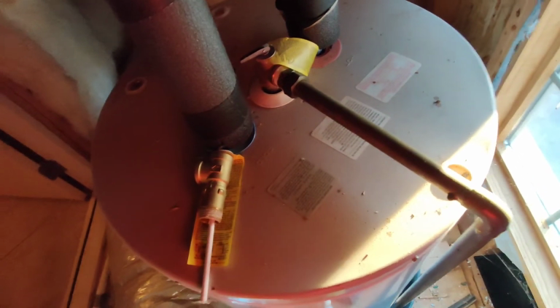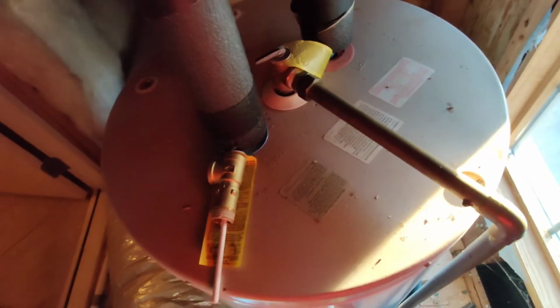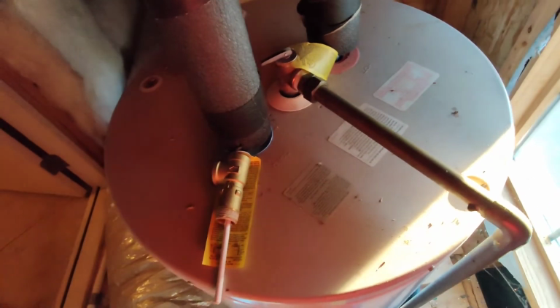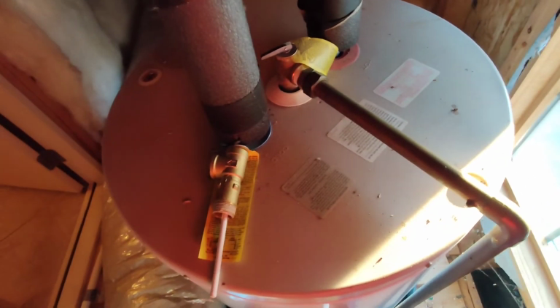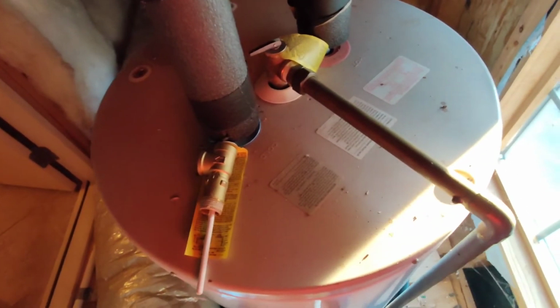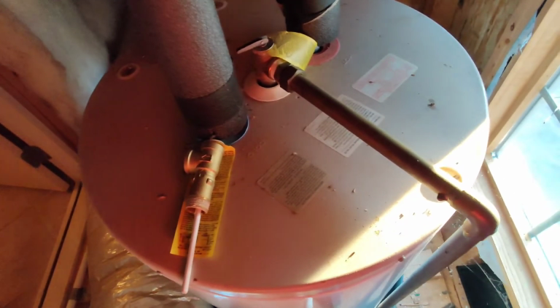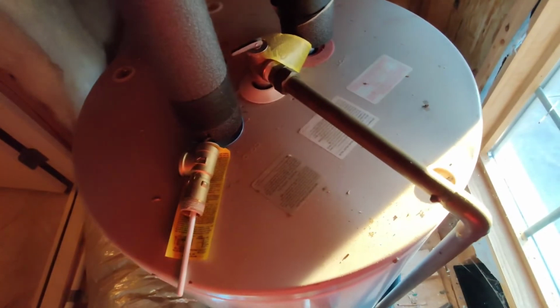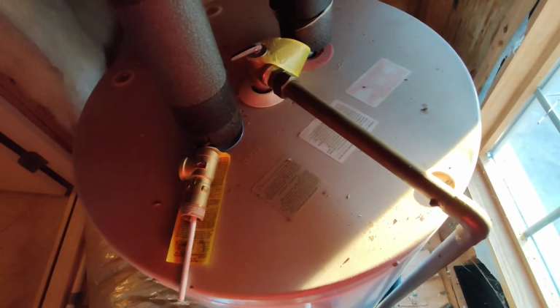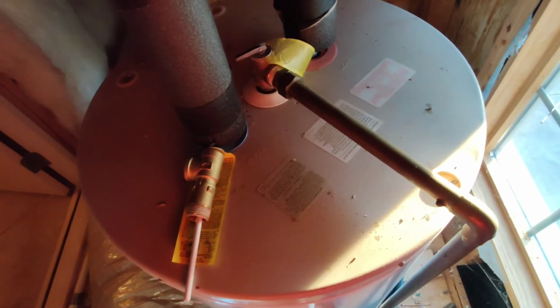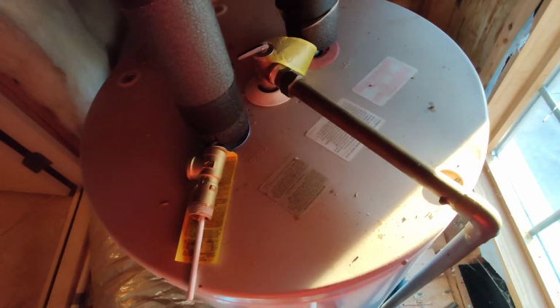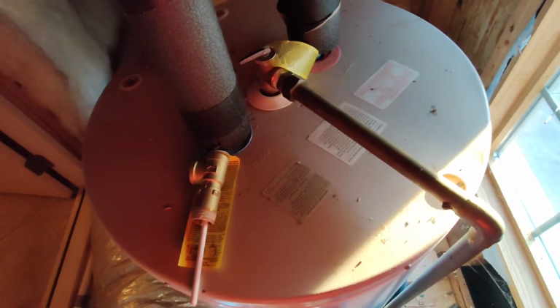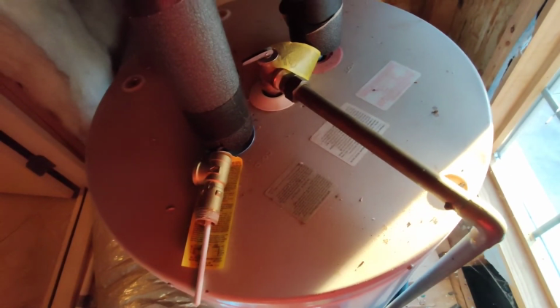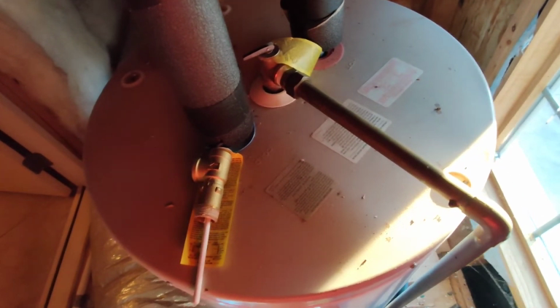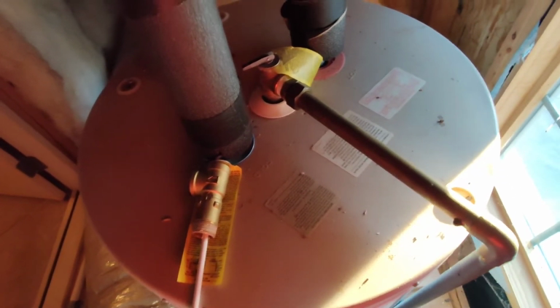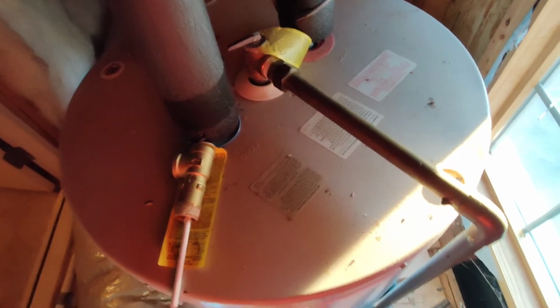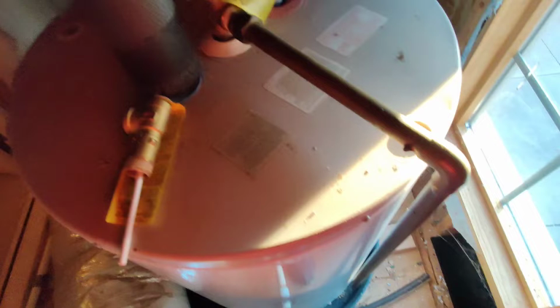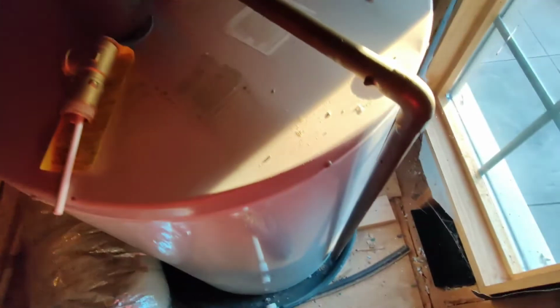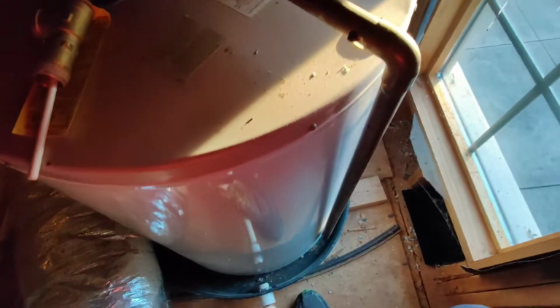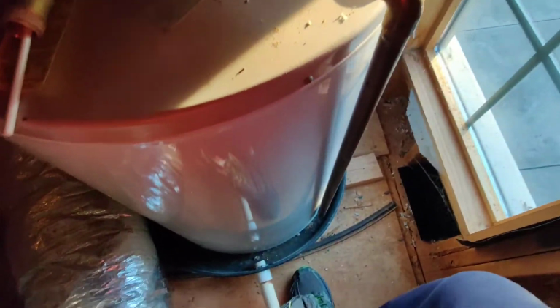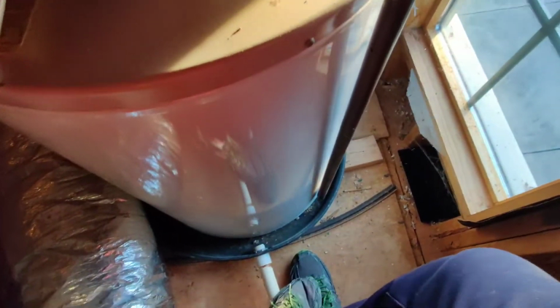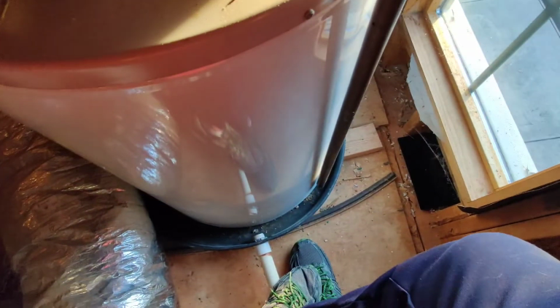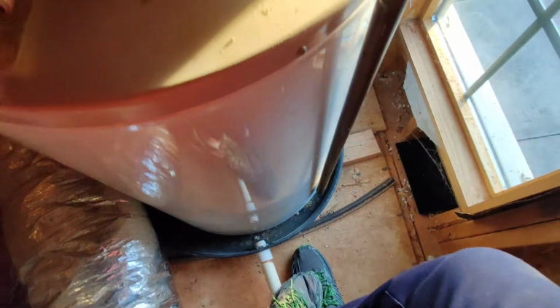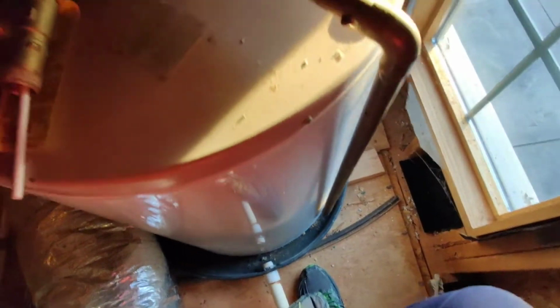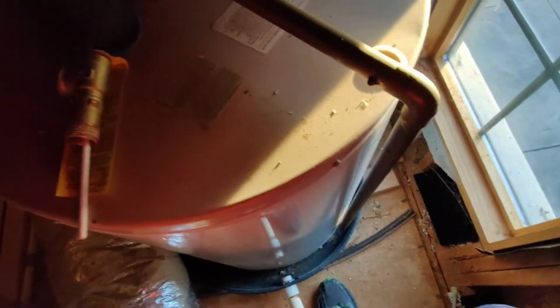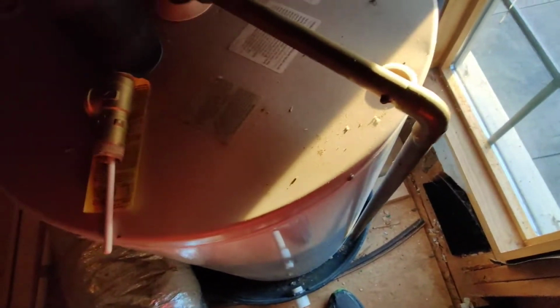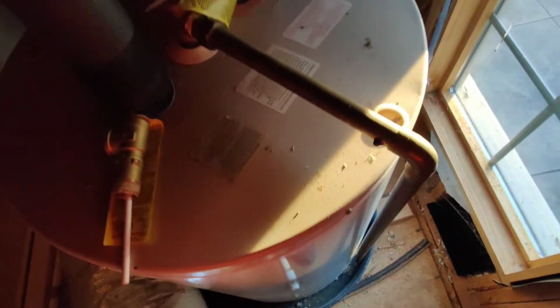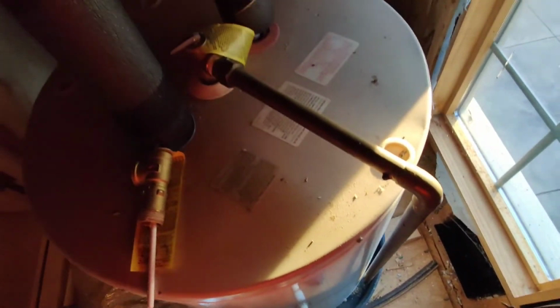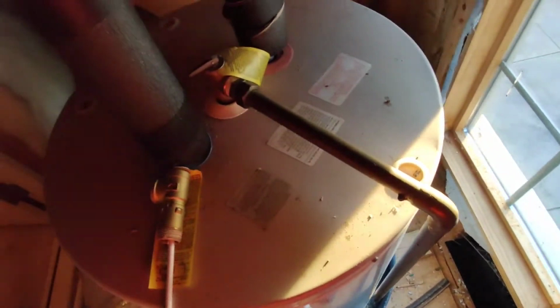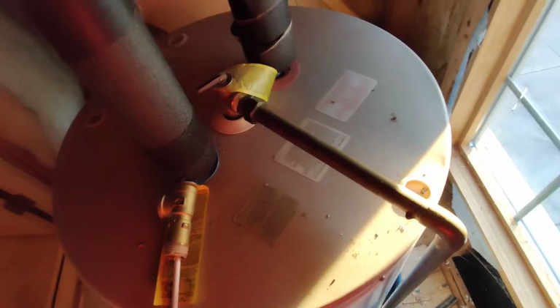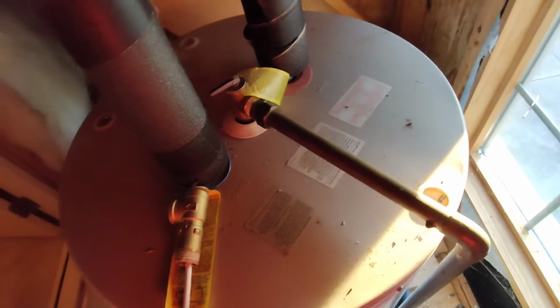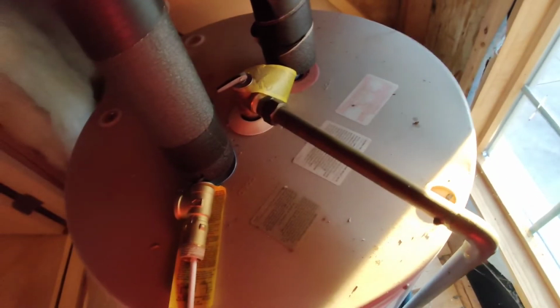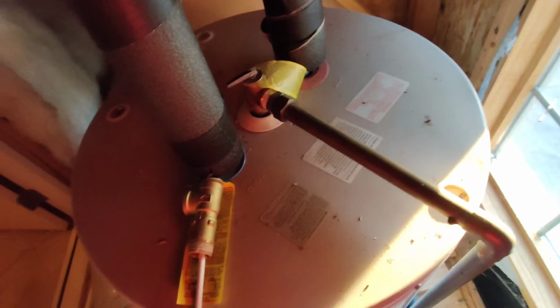It's to keep the water heater from exploding, basically, and they have to be piped down or else it could be a scalding issue.